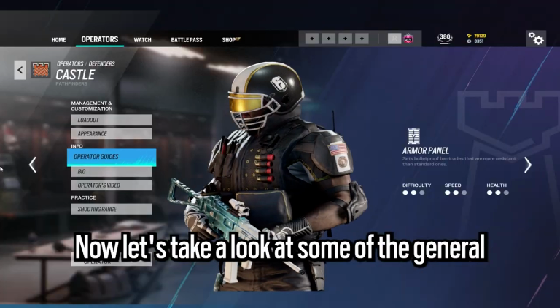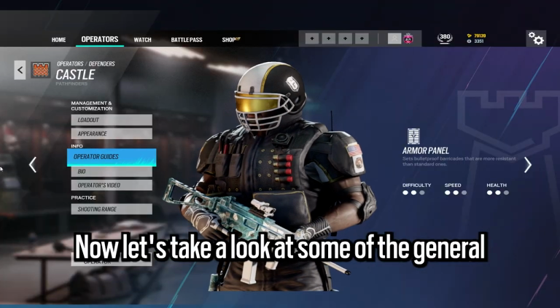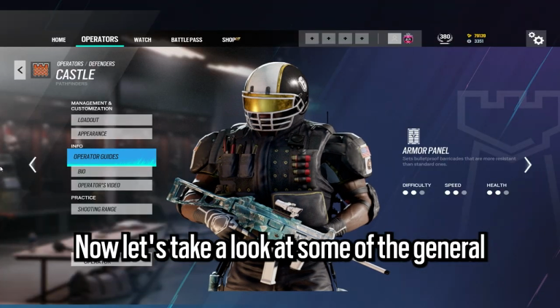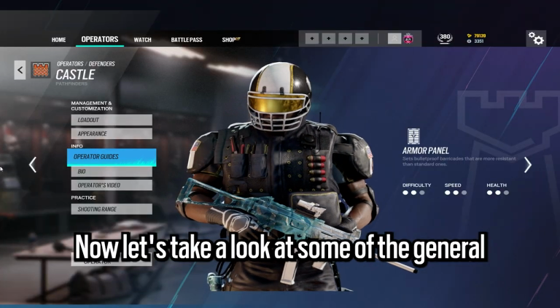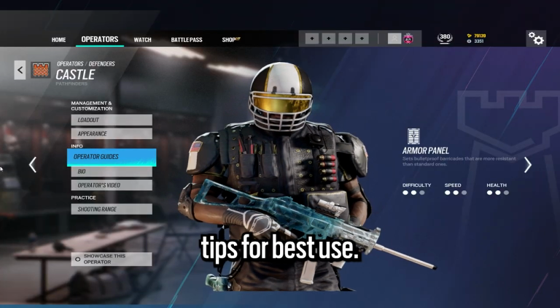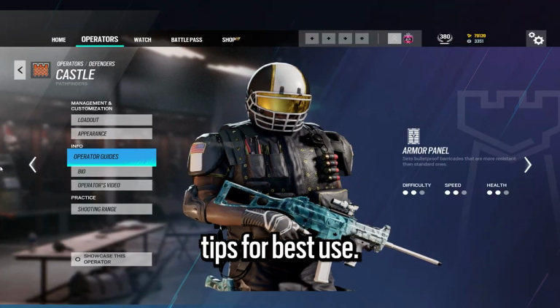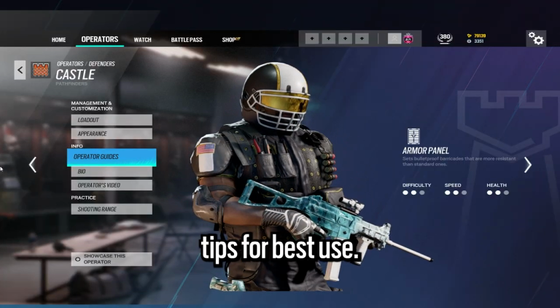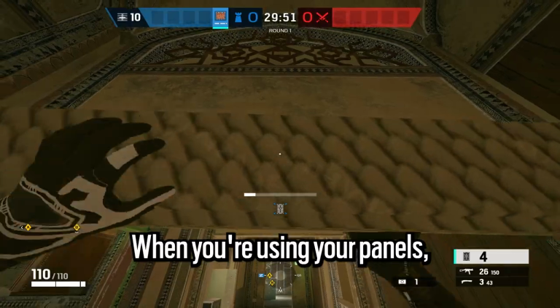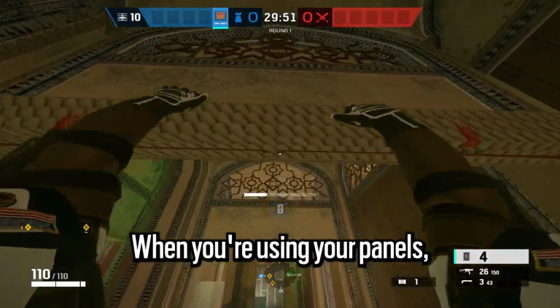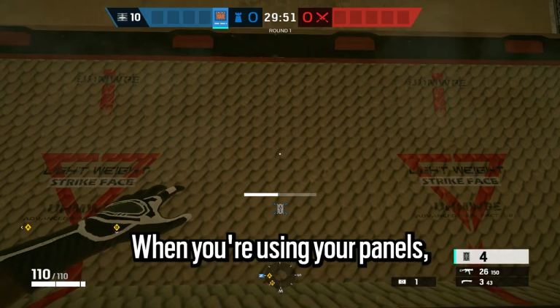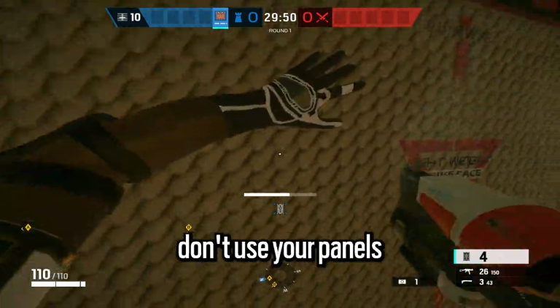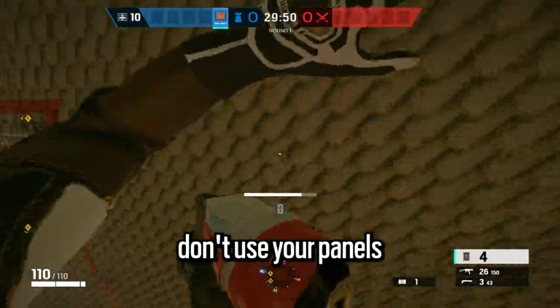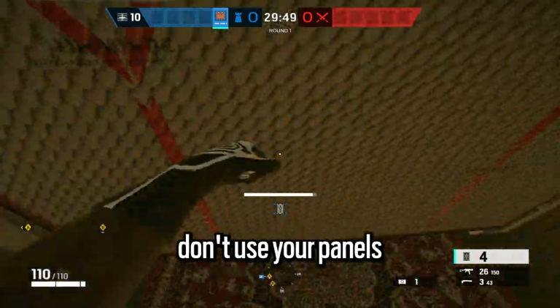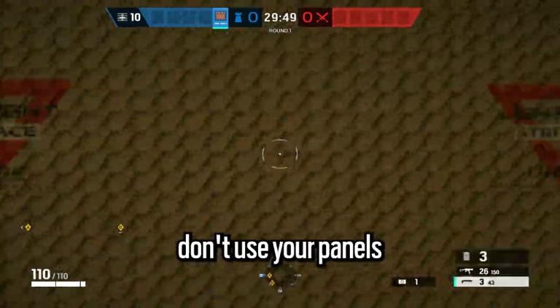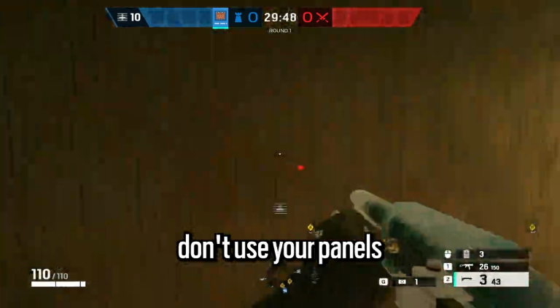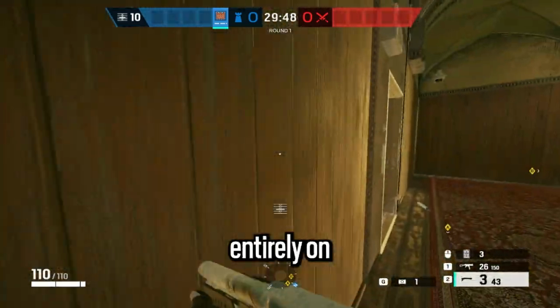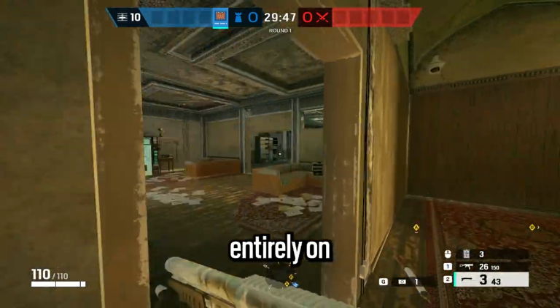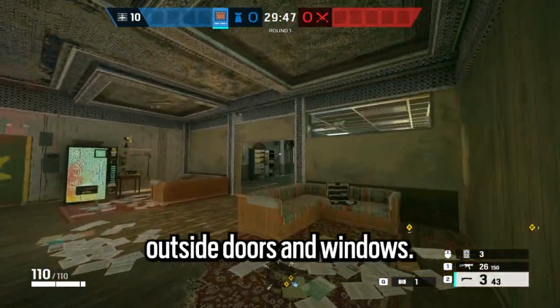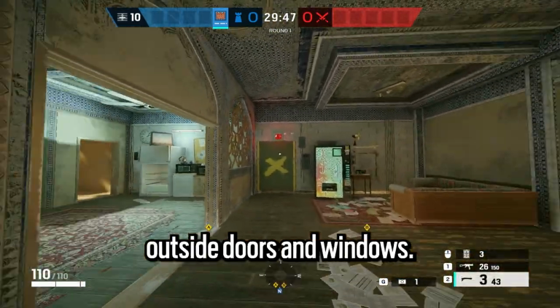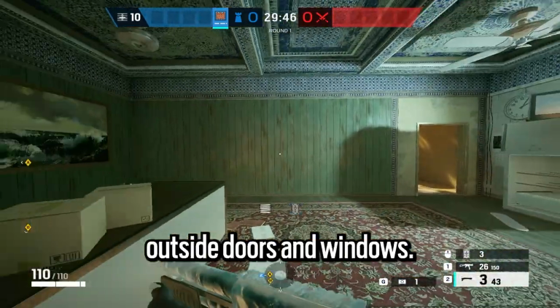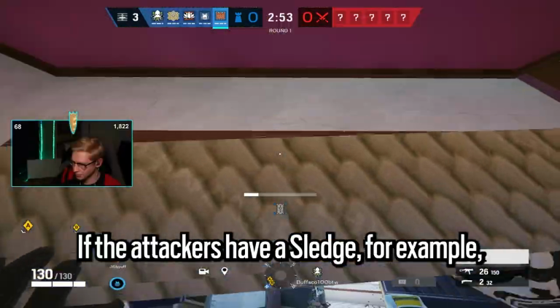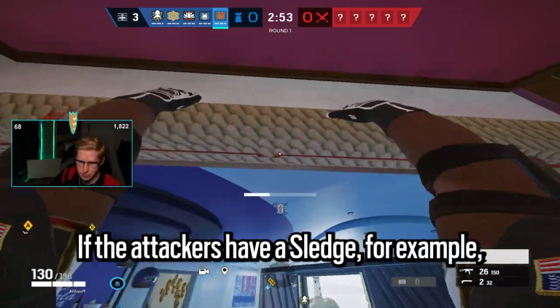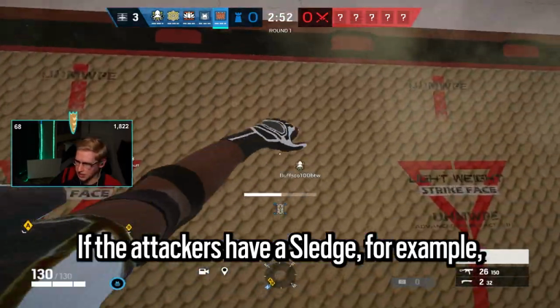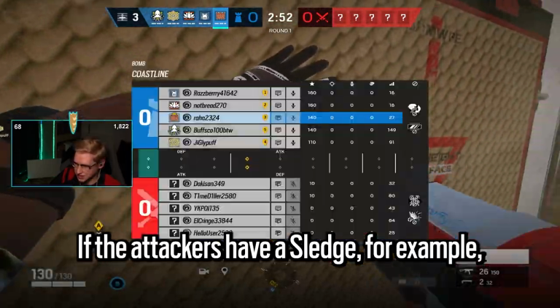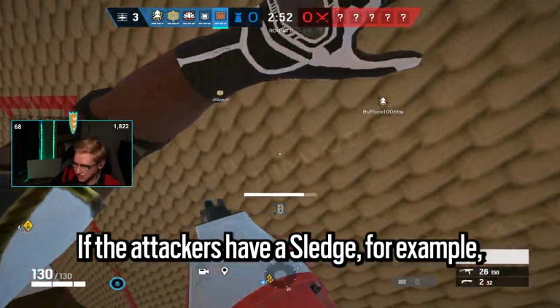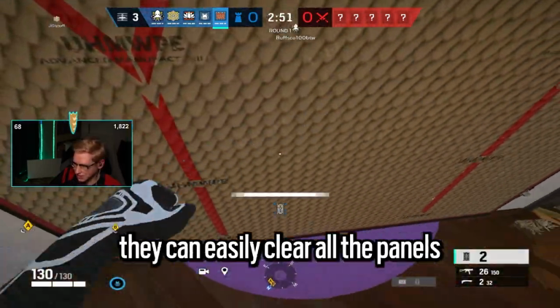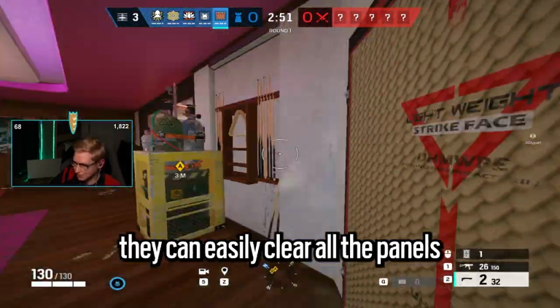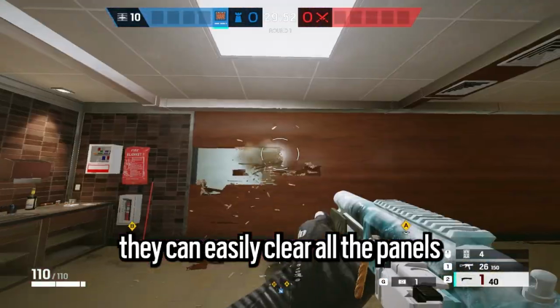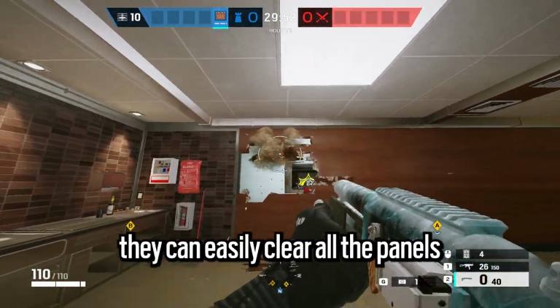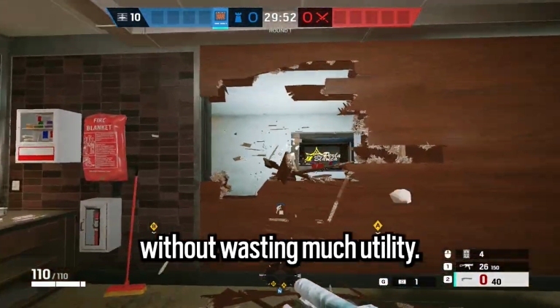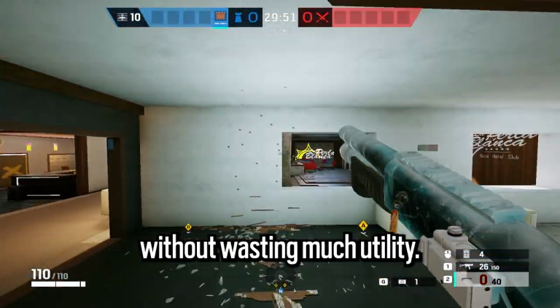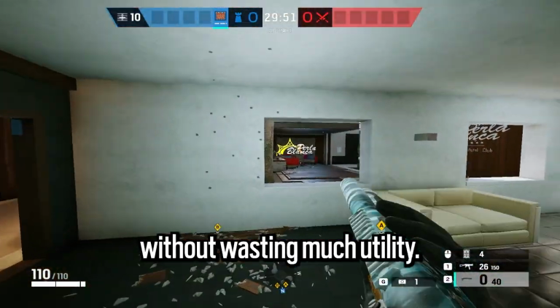Now let's take a look at some general tips for best use. When using your panels, don't place them entirely on outside doors and windows. If the attackers have a Sledge, for example, they can easily clear all the panels without wasting much utility.